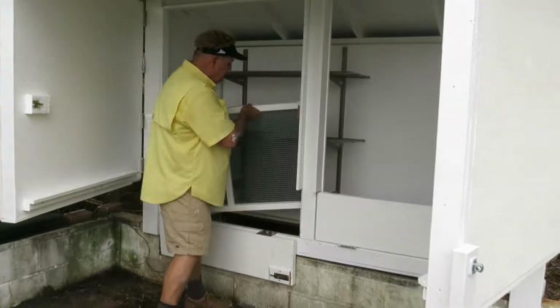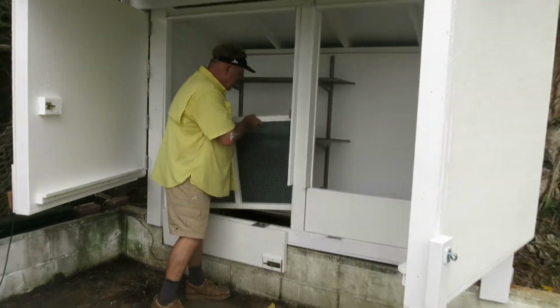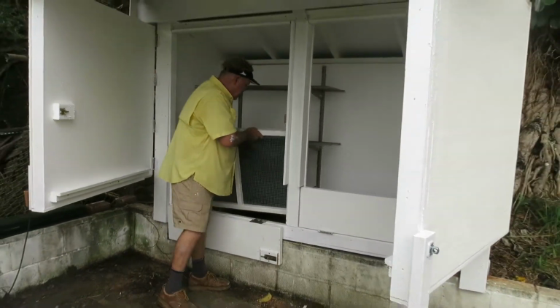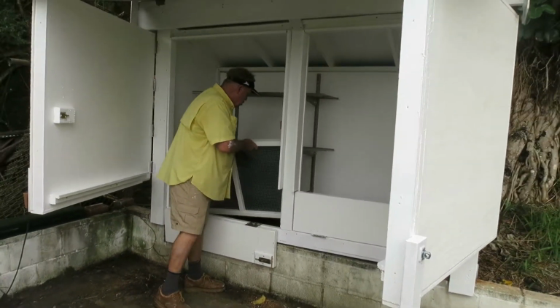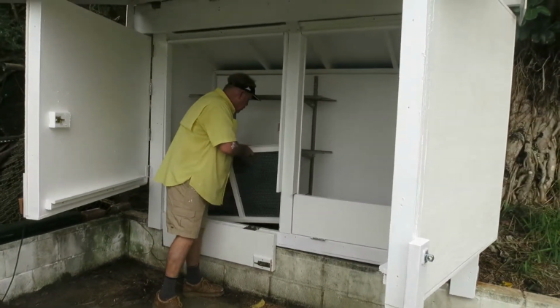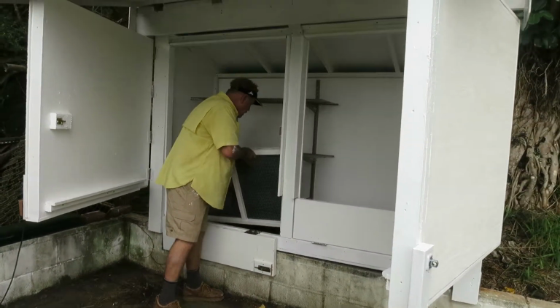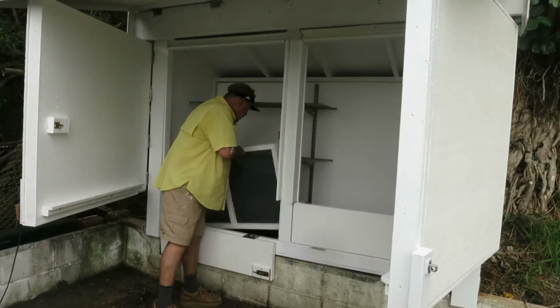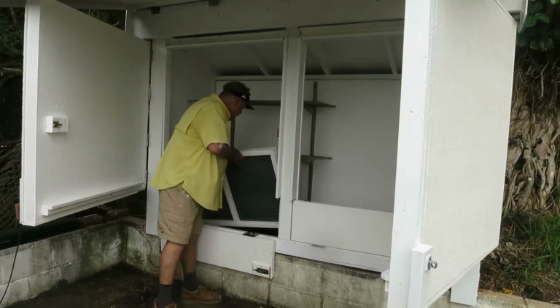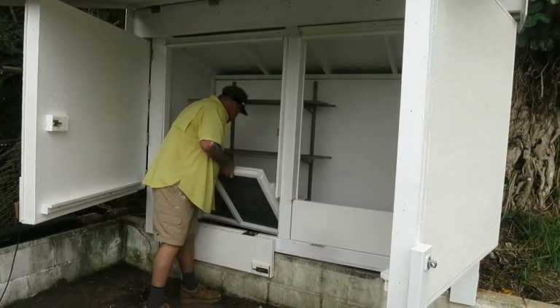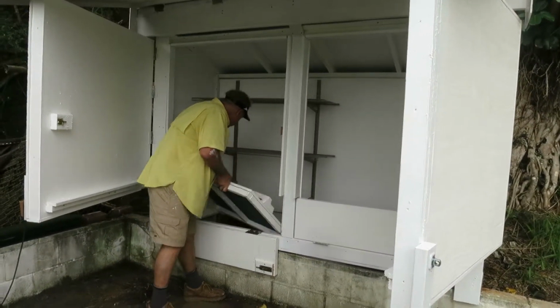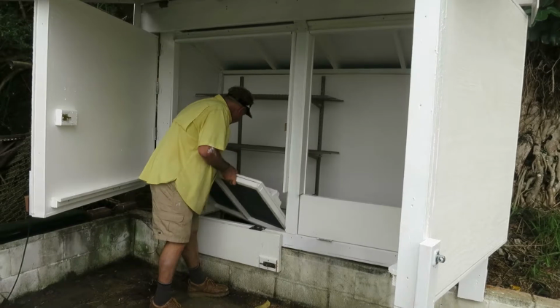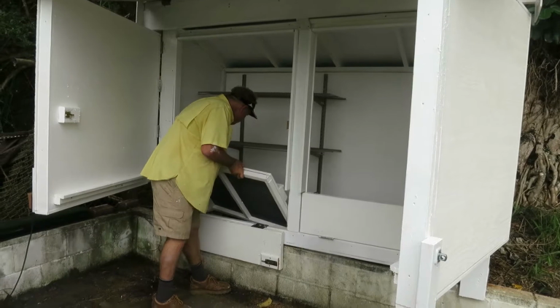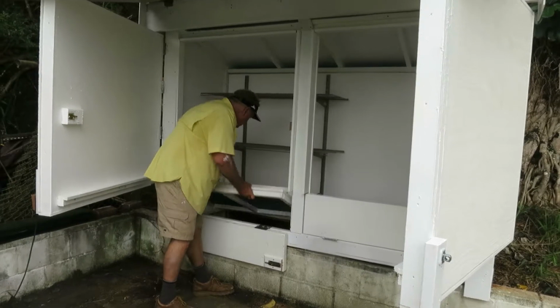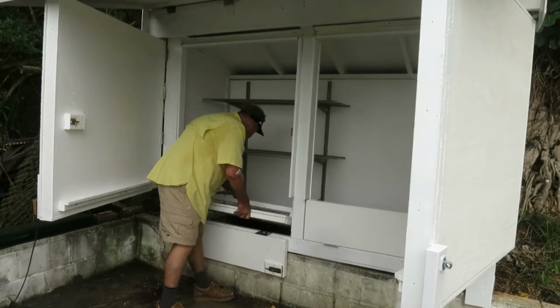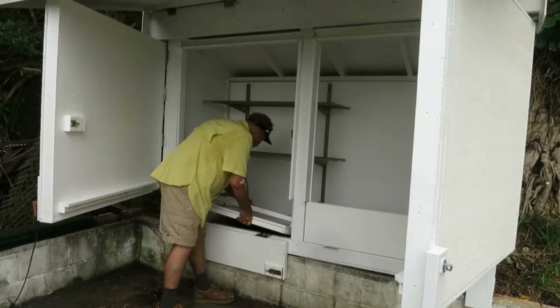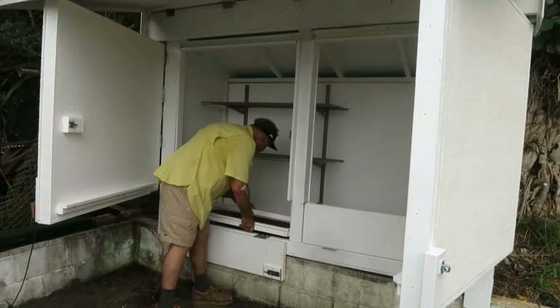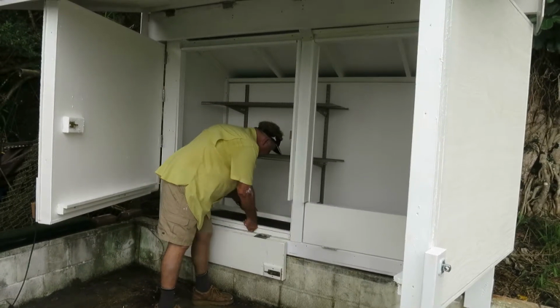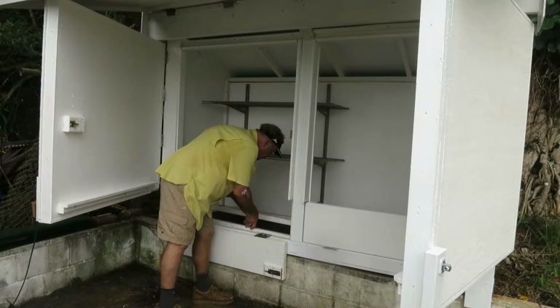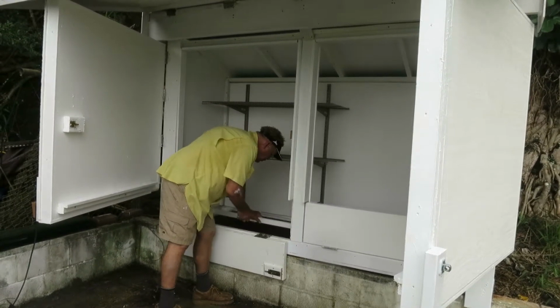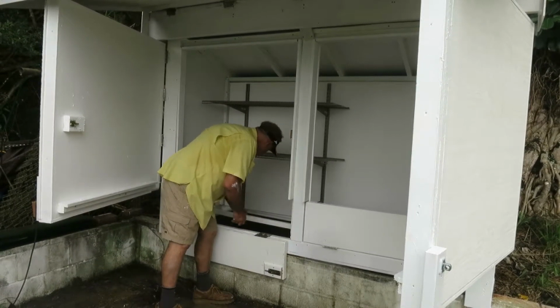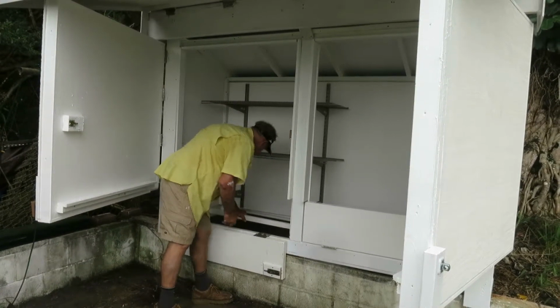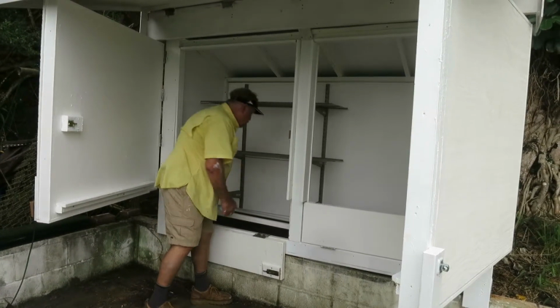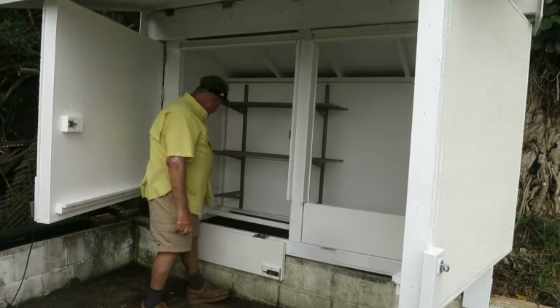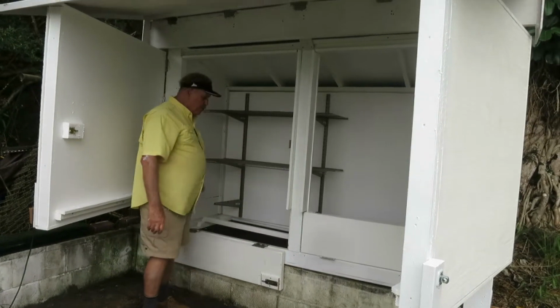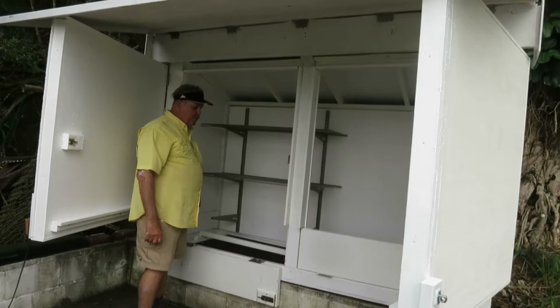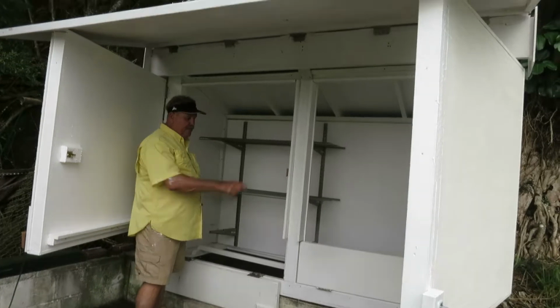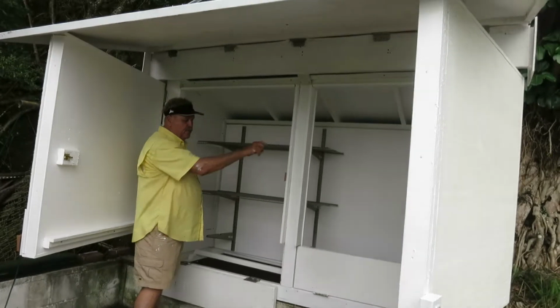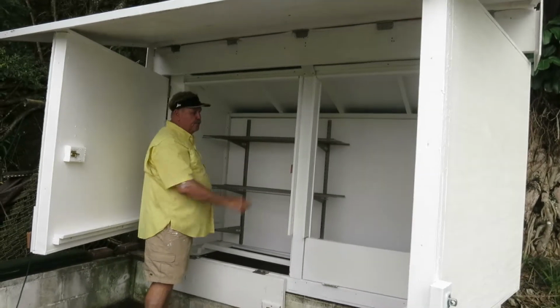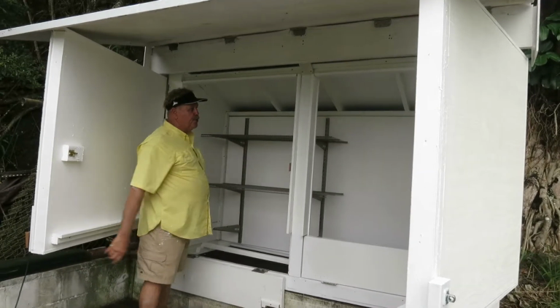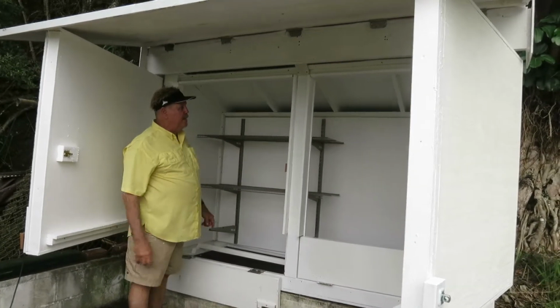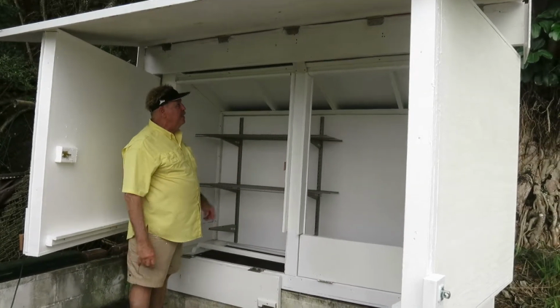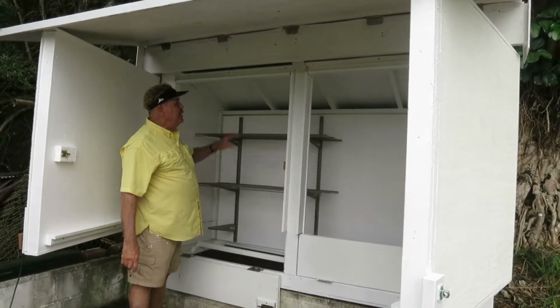Everything has been engineered to fit in and that drops in. You have boards on the side to be drilled through for the coax coming in.